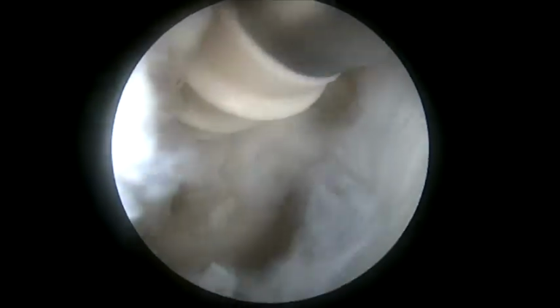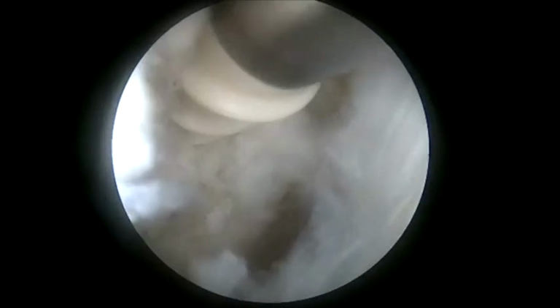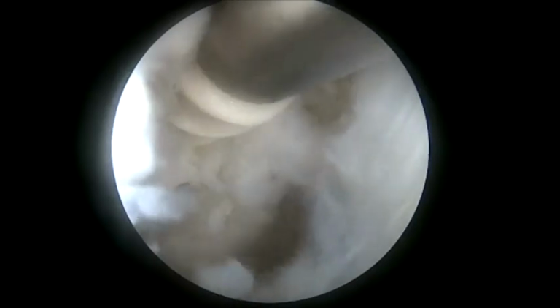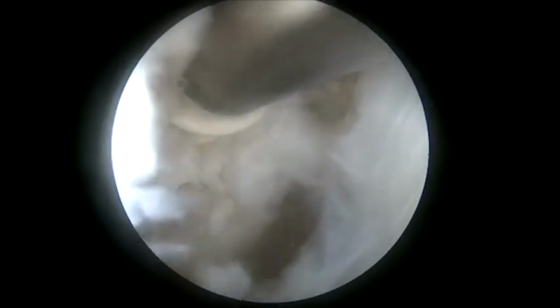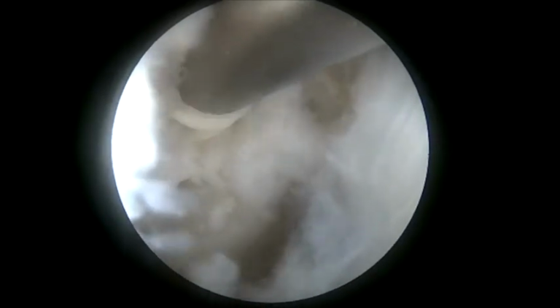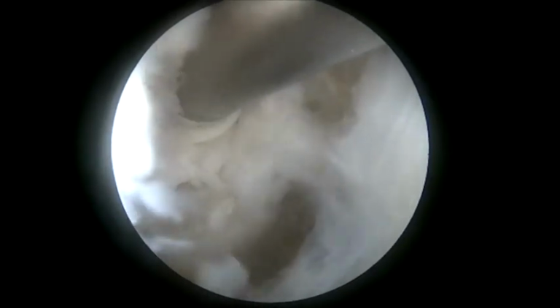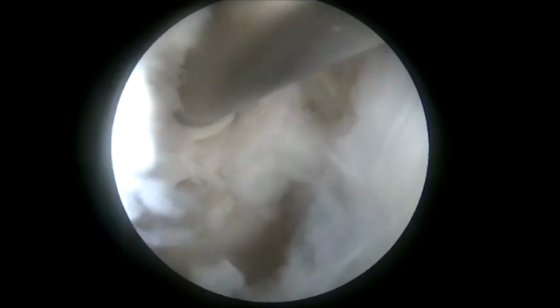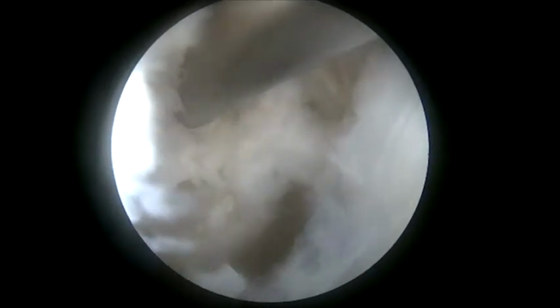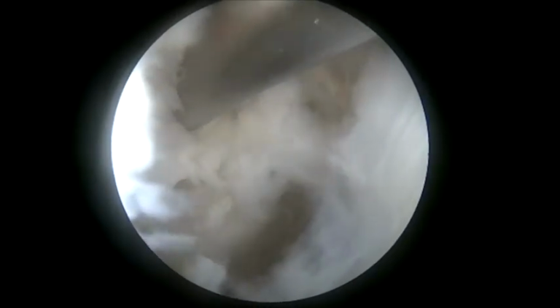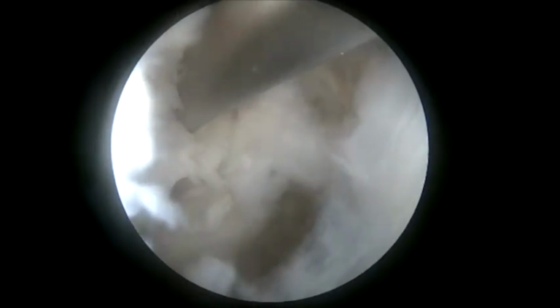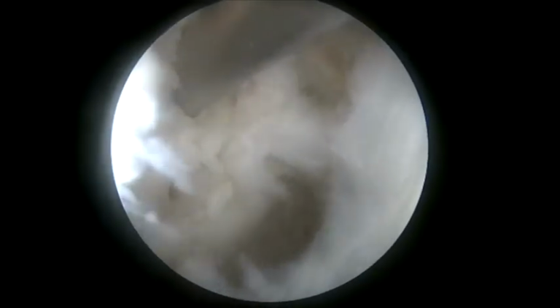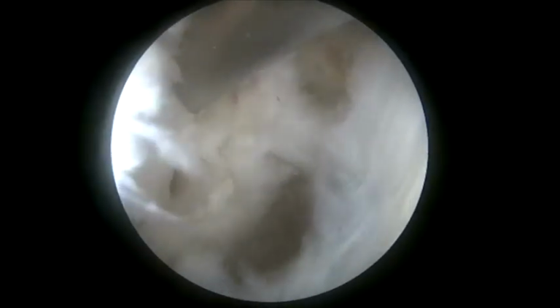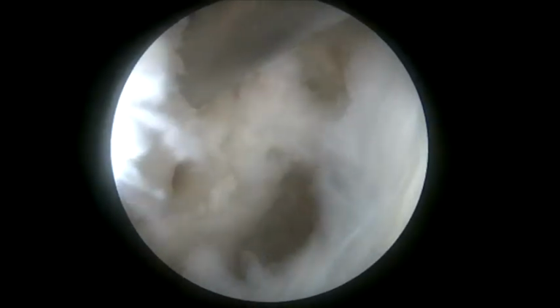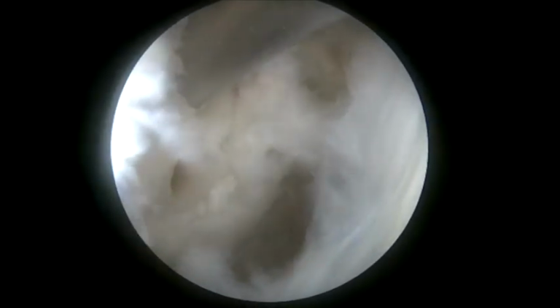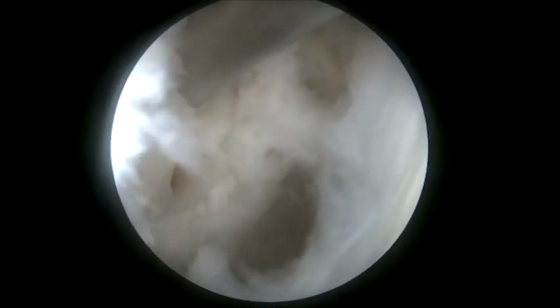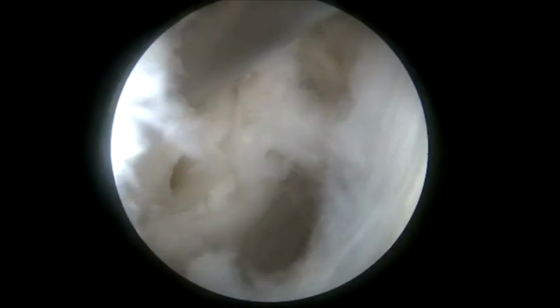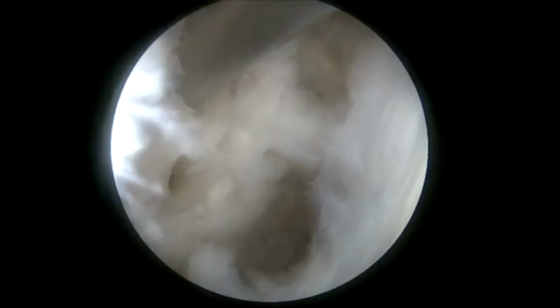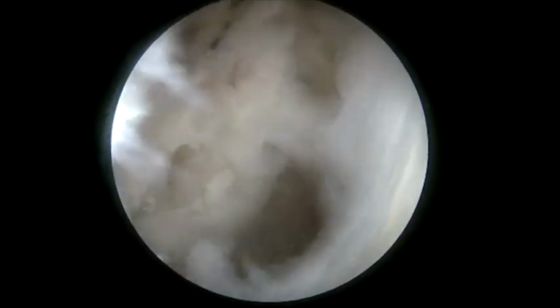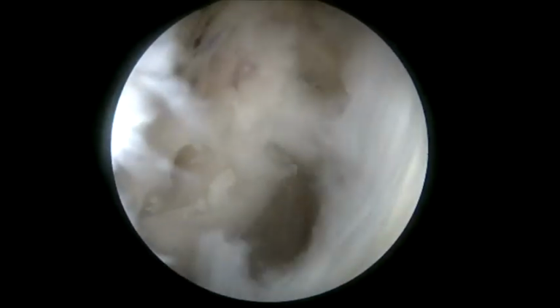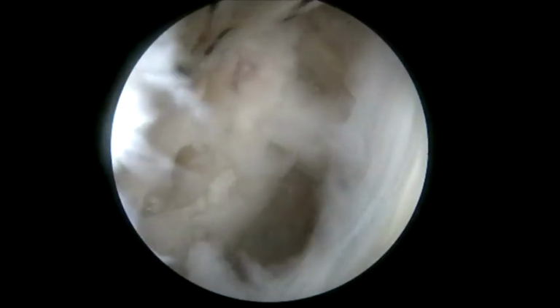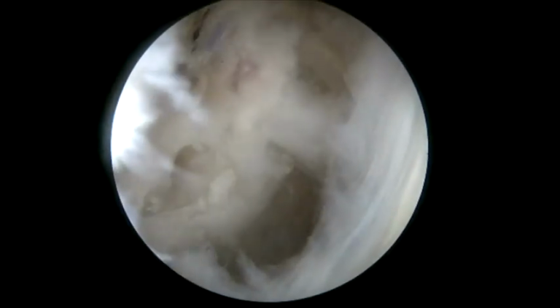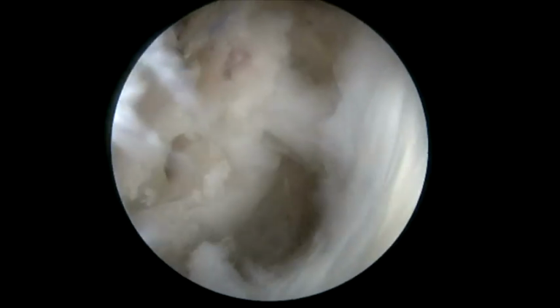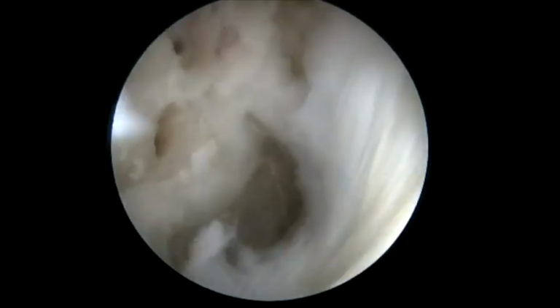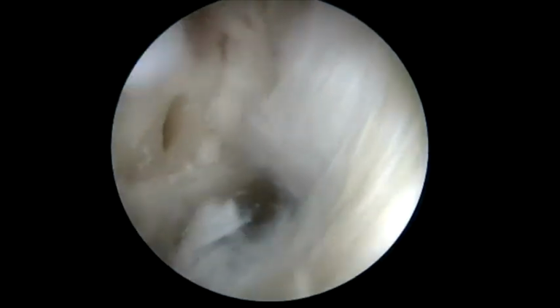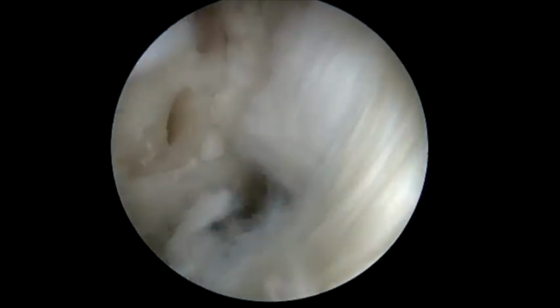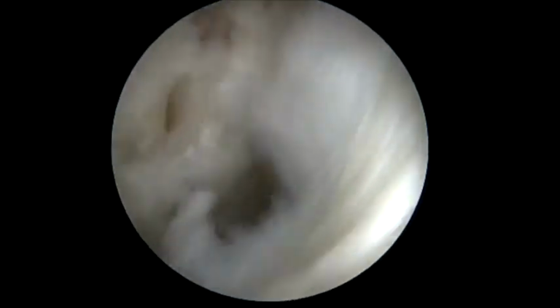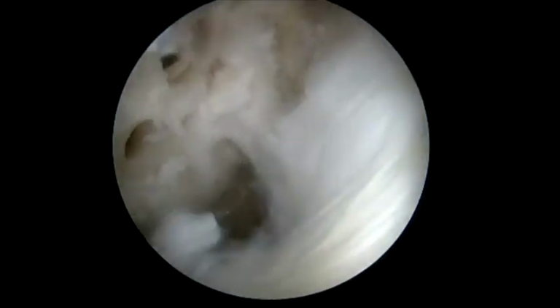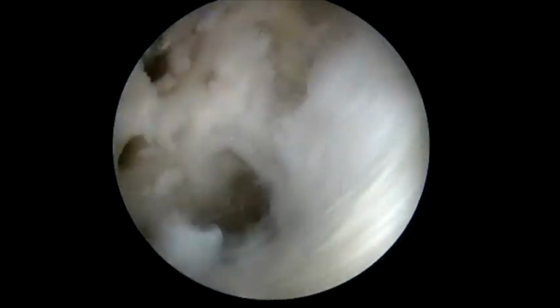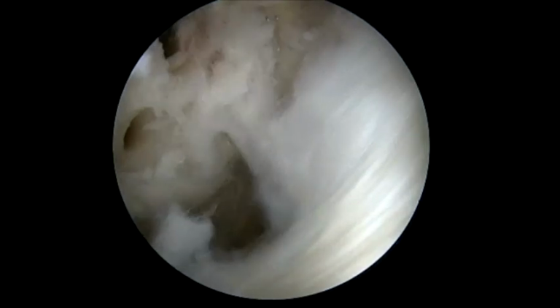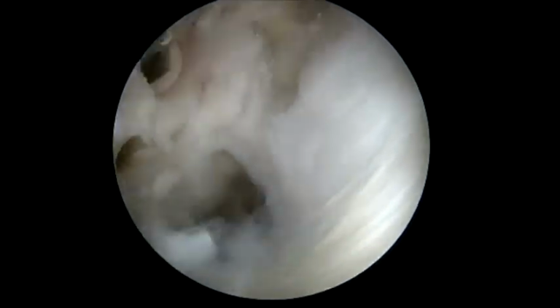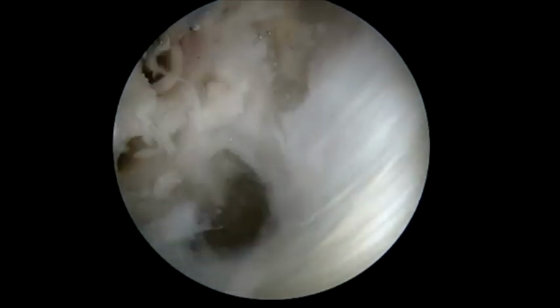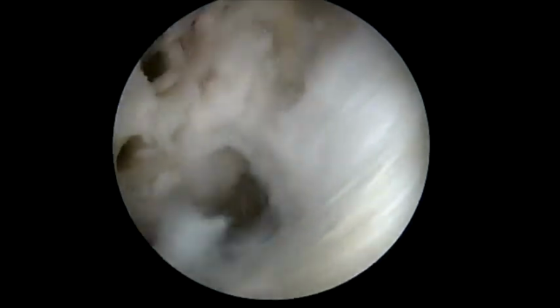Following this, we place a 3.9 corkscrew knotless anchor into the shaft. You can see we've decorticated to increase the potential healing potential.